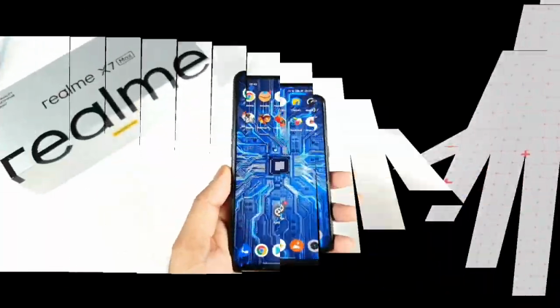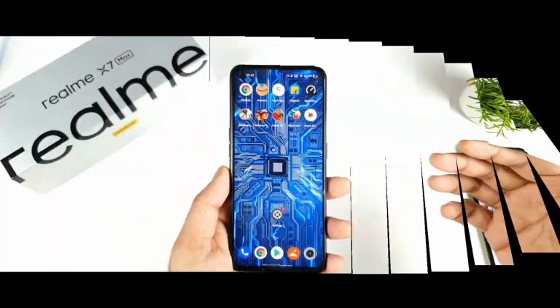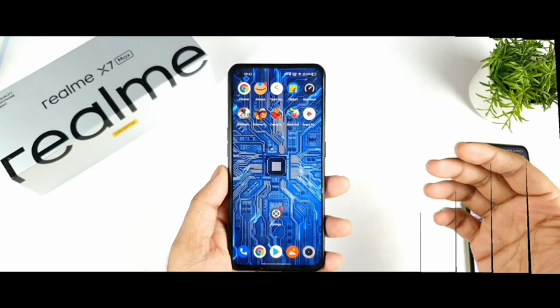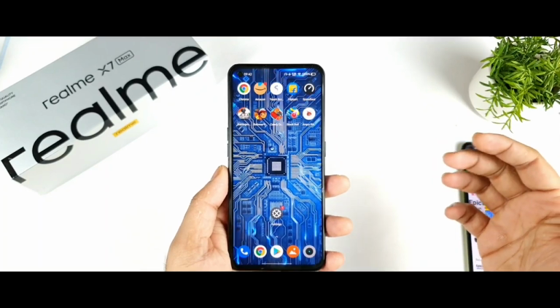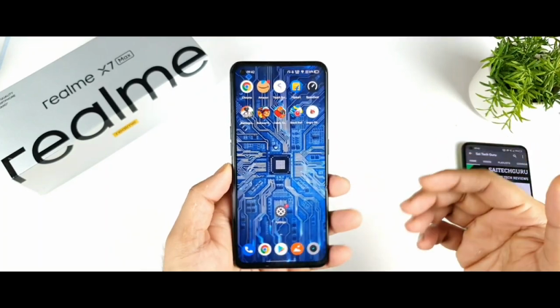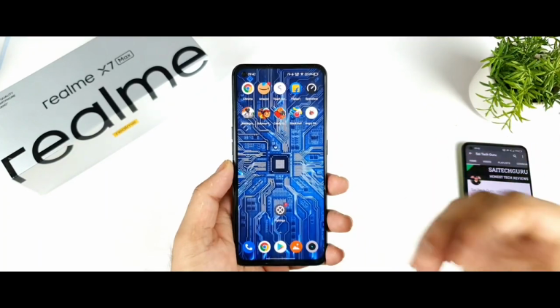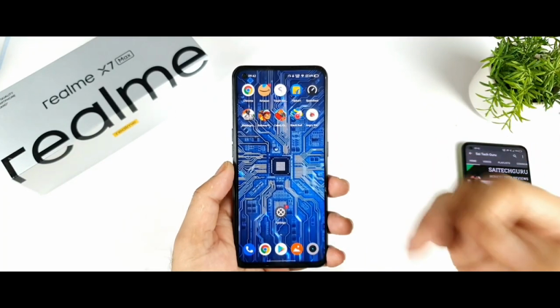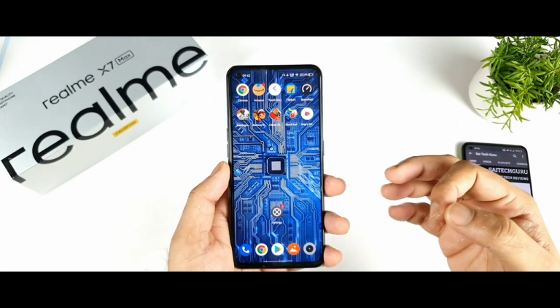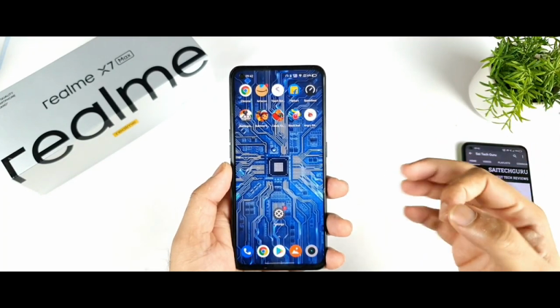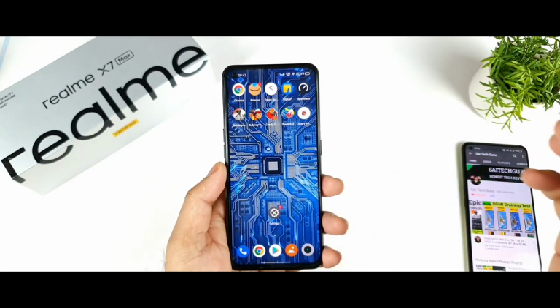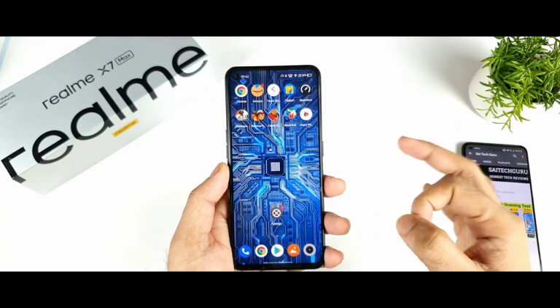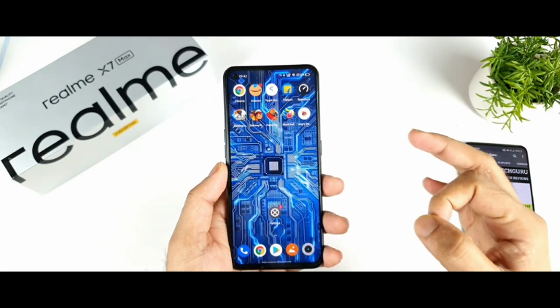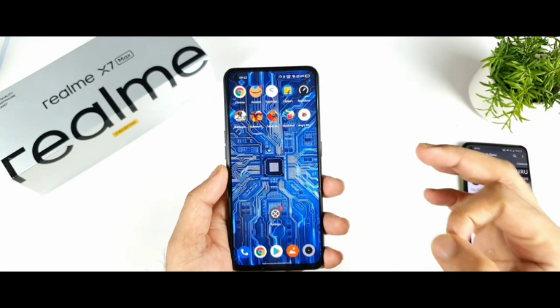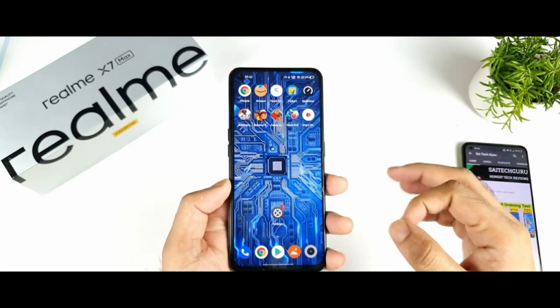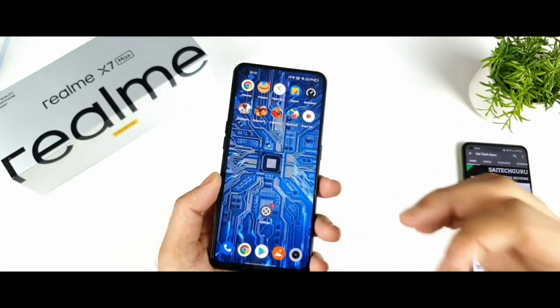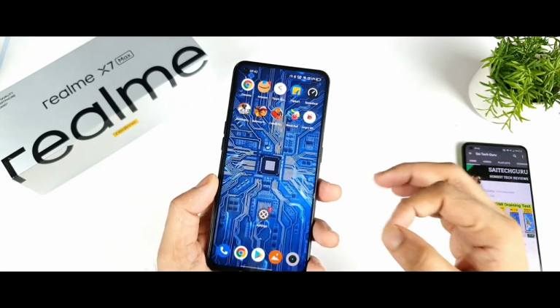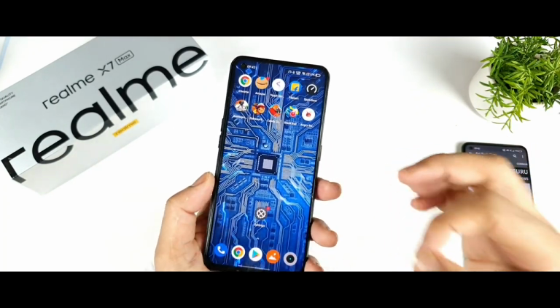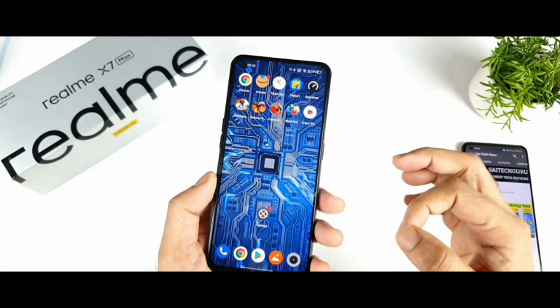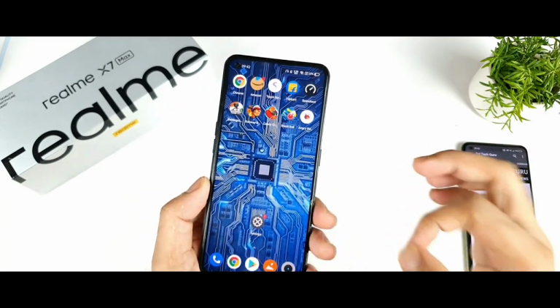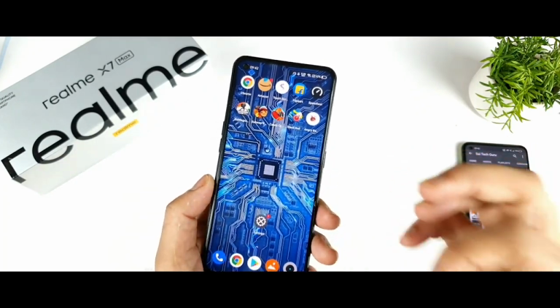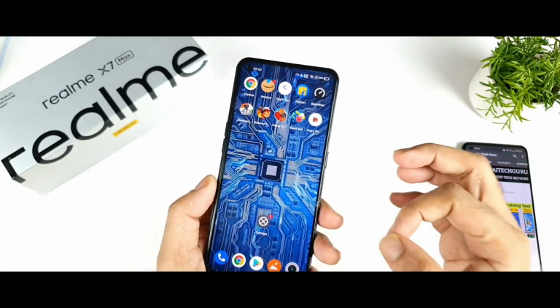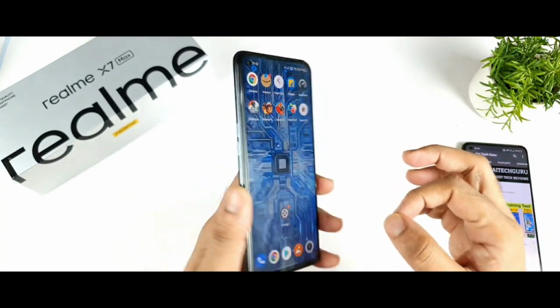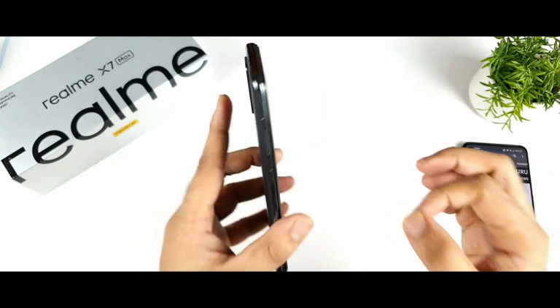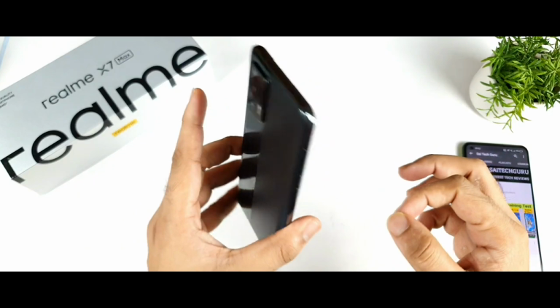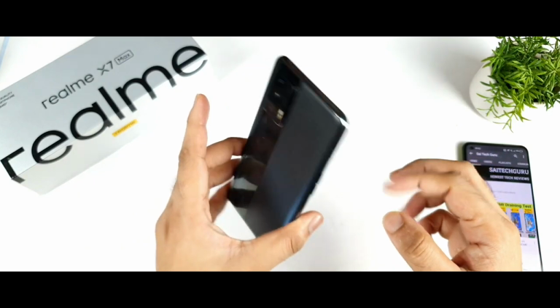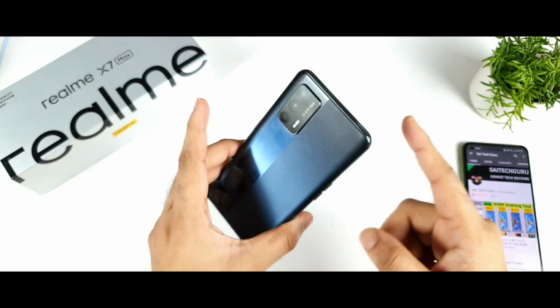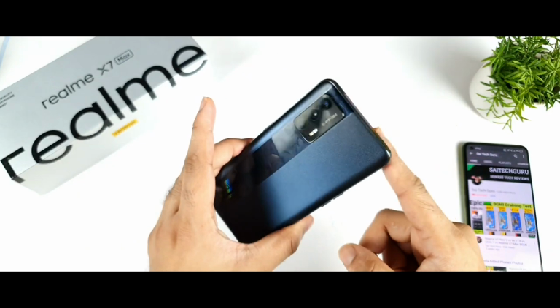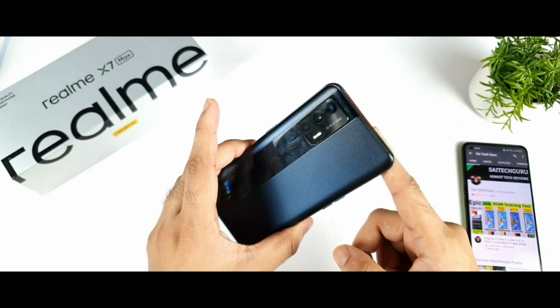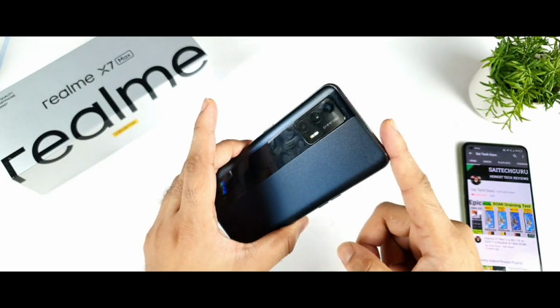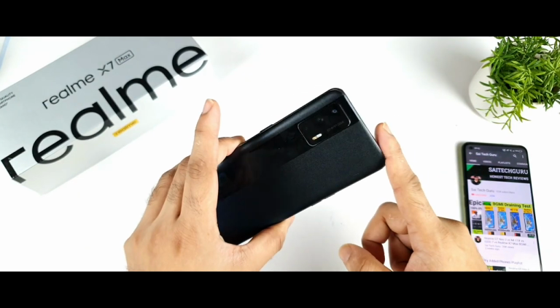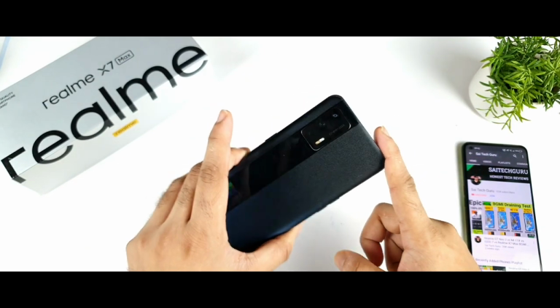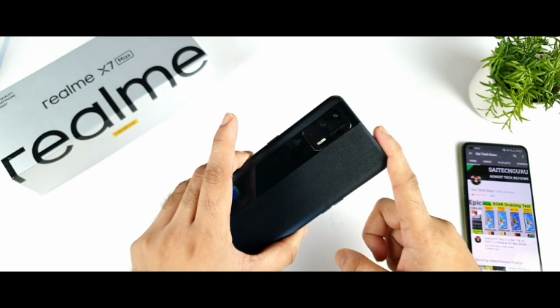Hi friends, welcome back. I am Saitikuri. In this video I am going to talk about the latest software update, size and features in the Realme X Max device.